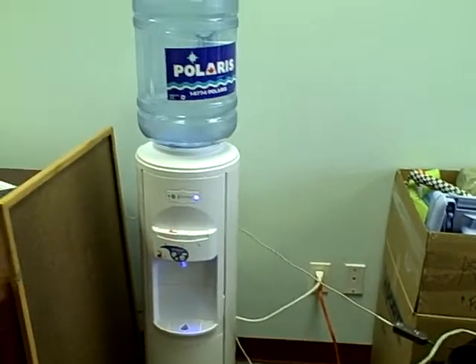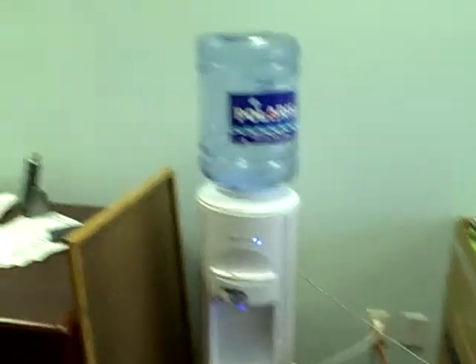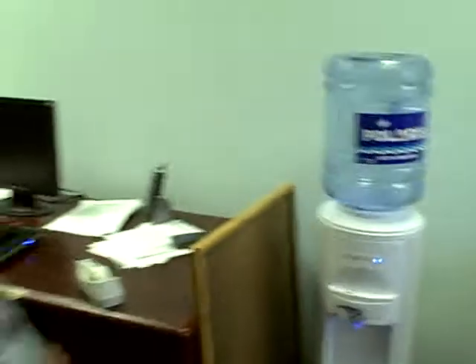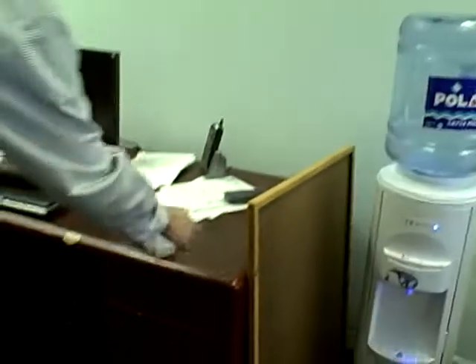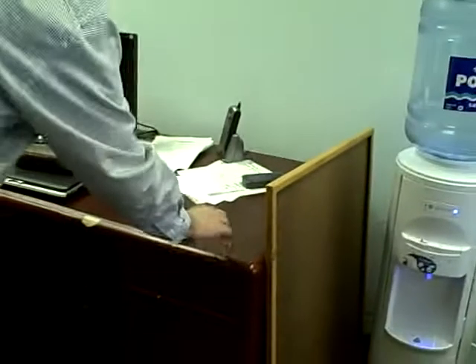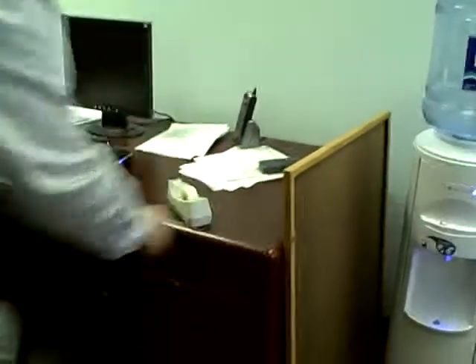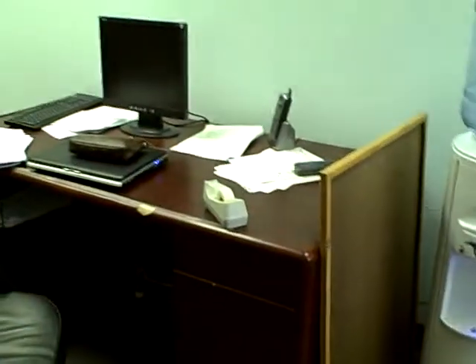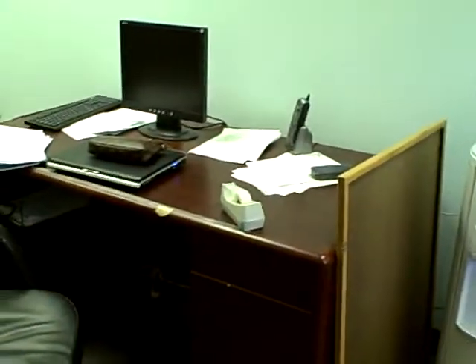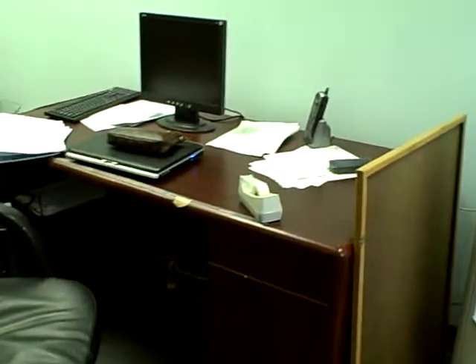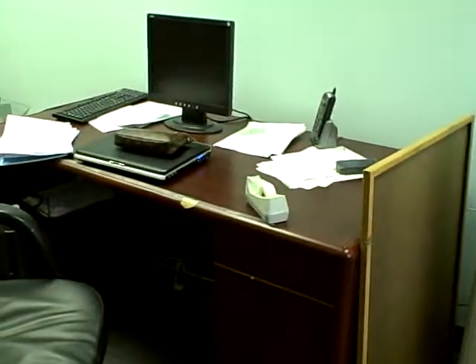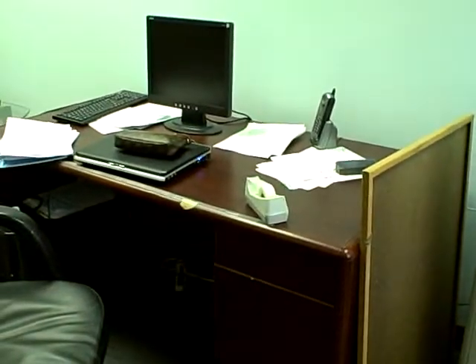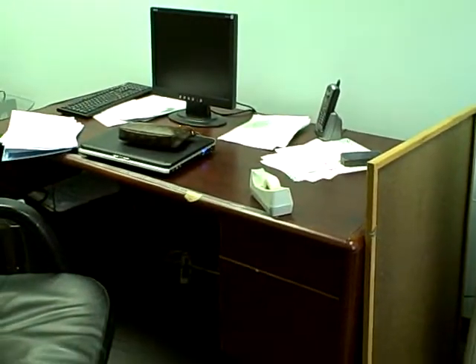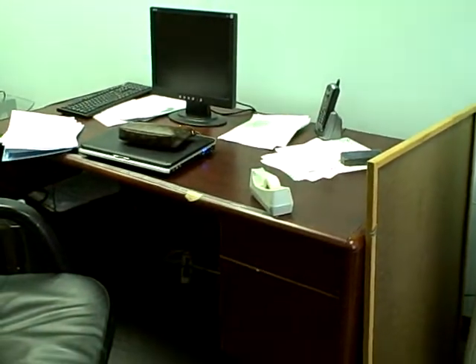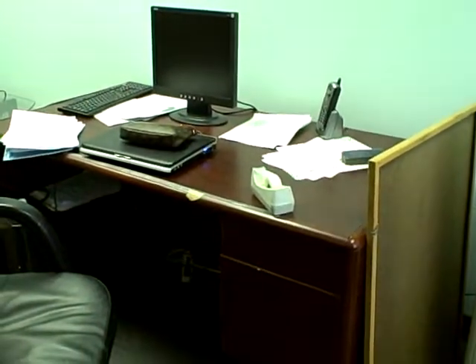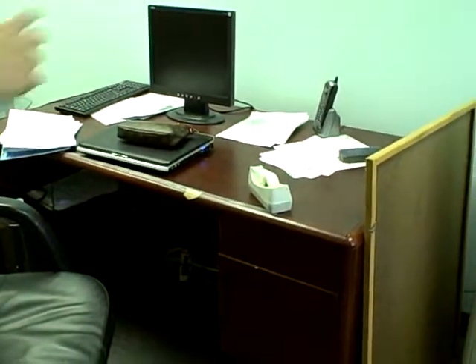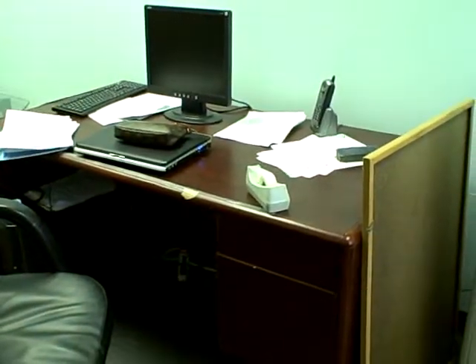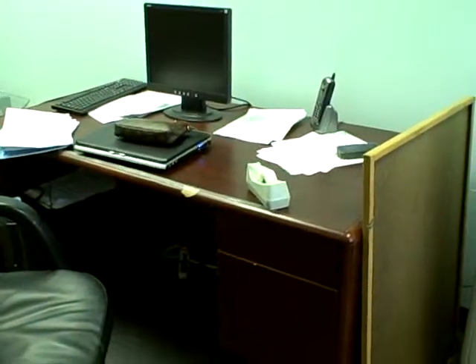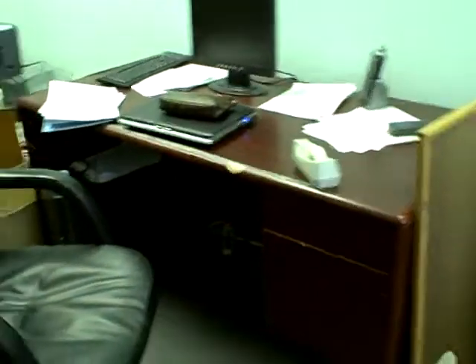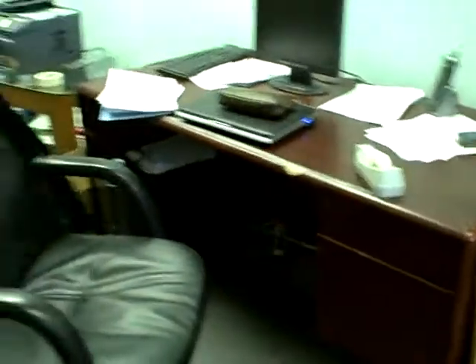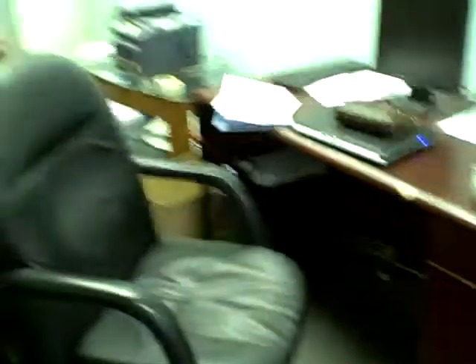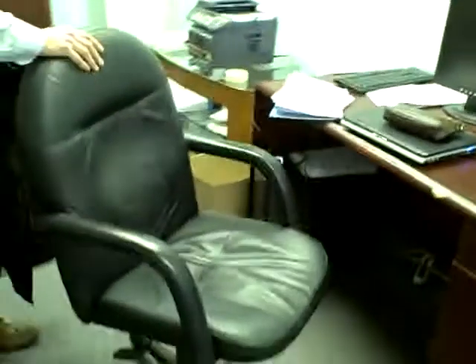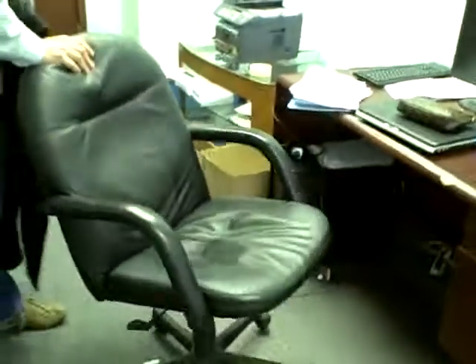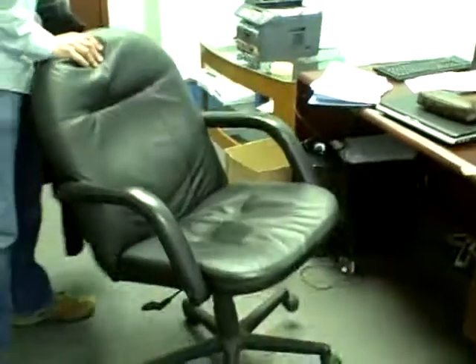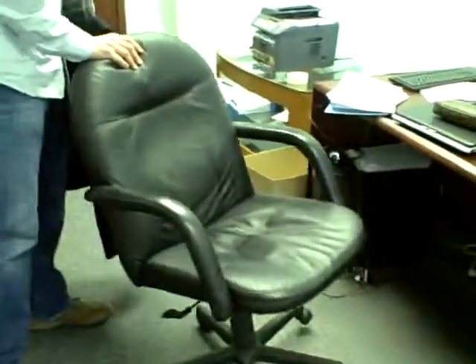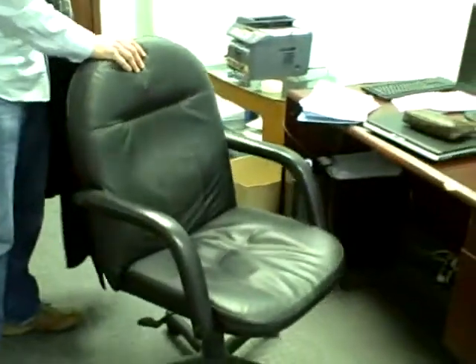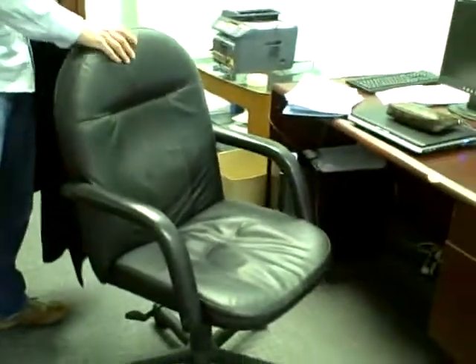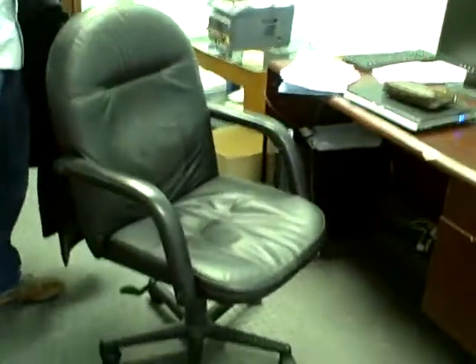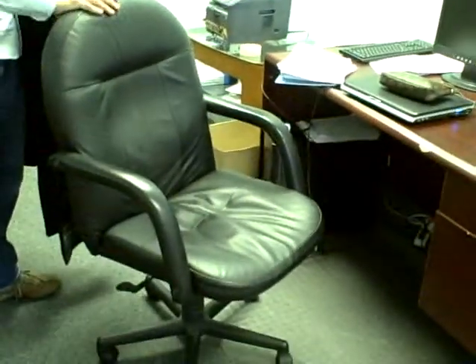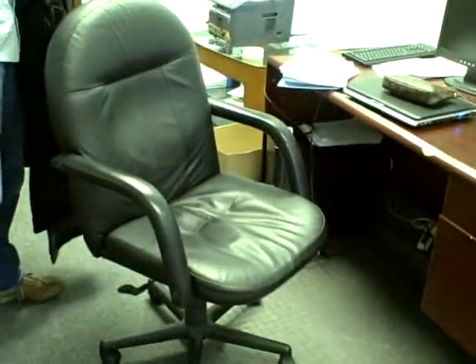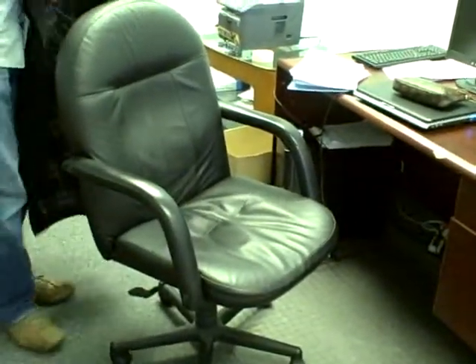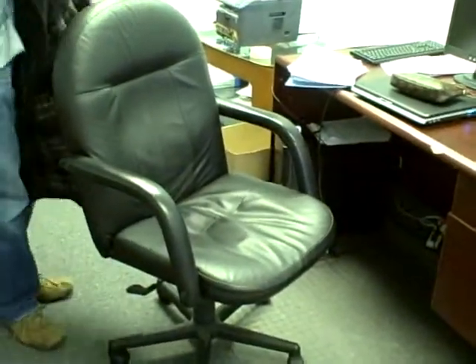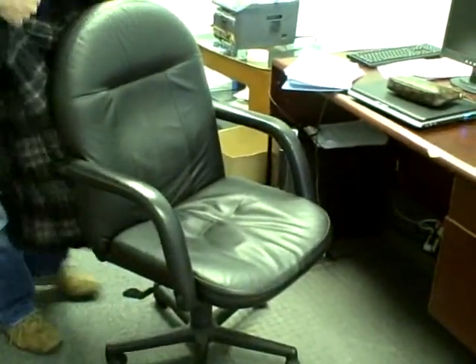We've got this old desk here. It's pretty beat up. You can have the old desk for $15. I've got this chair here — it's not as nice as the one in there, so this one's only $20.